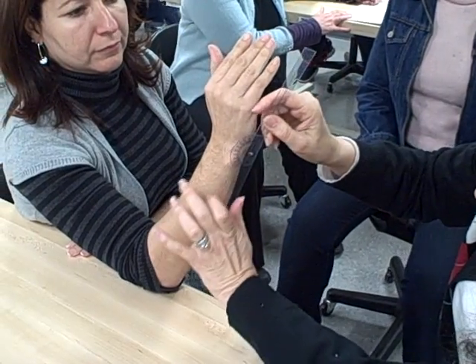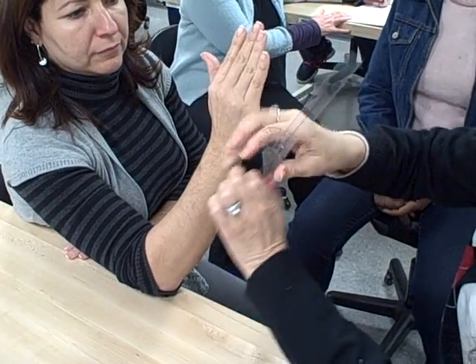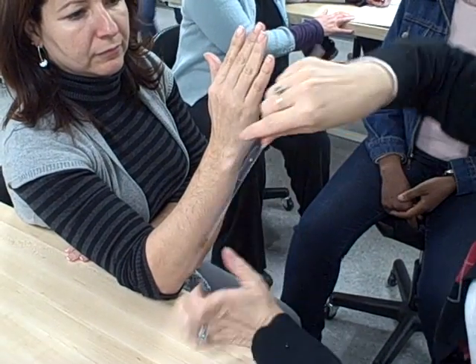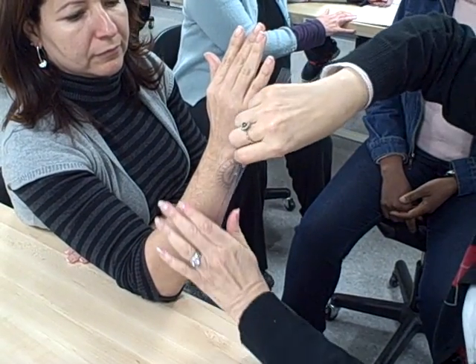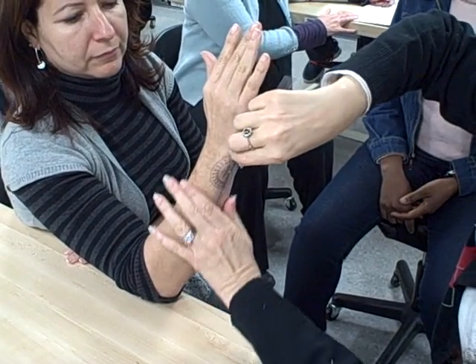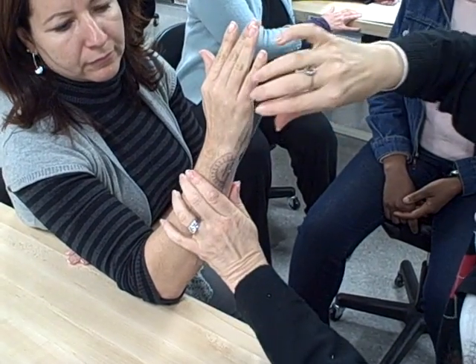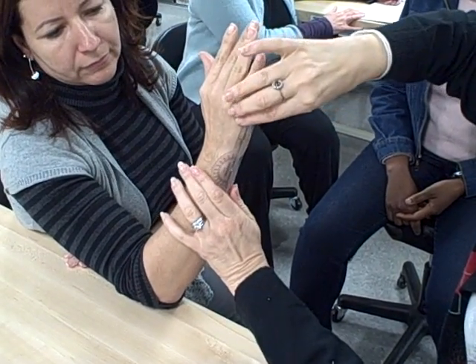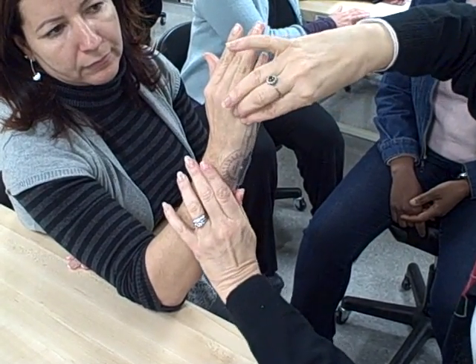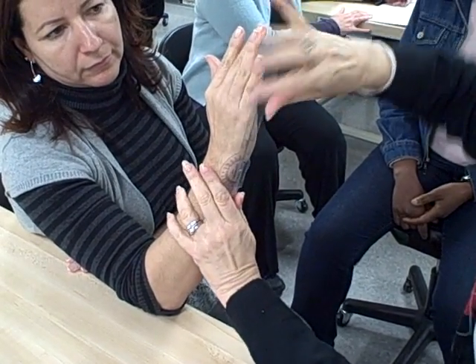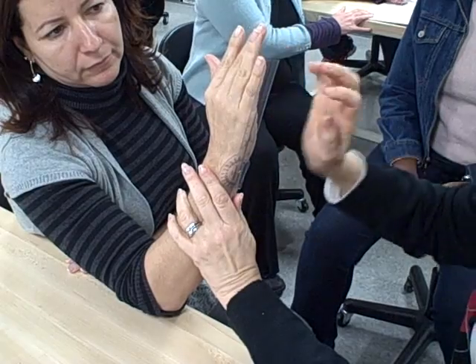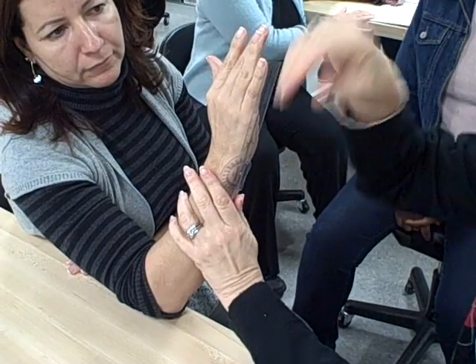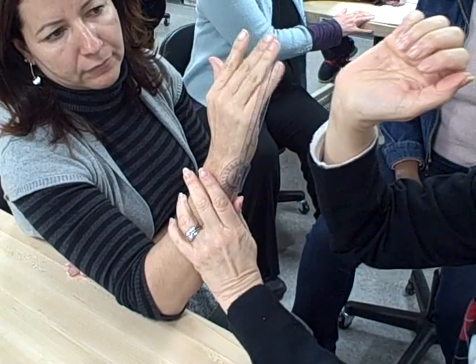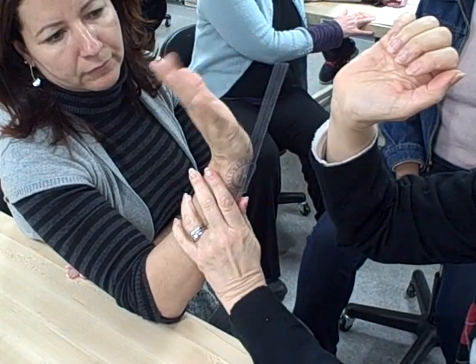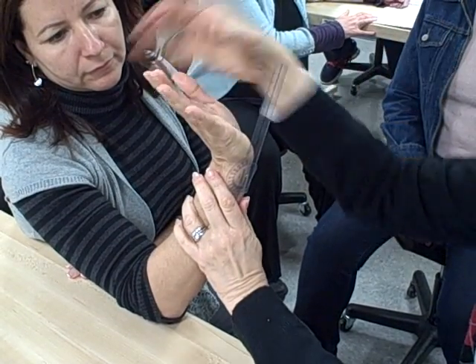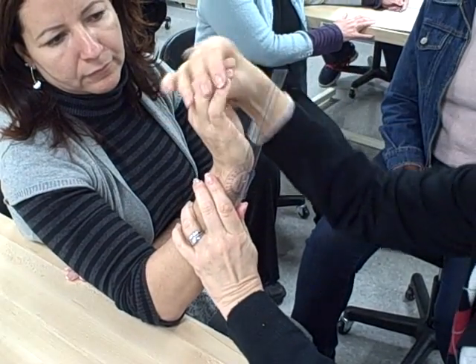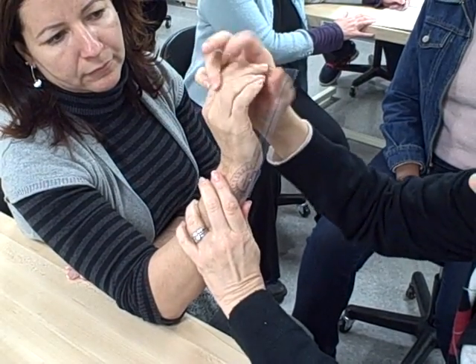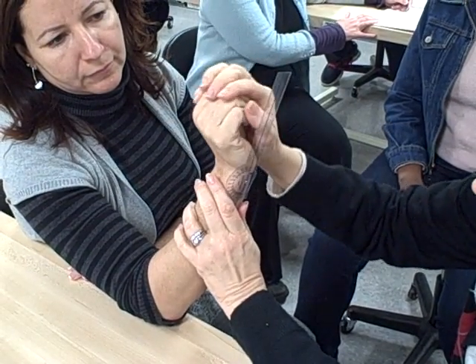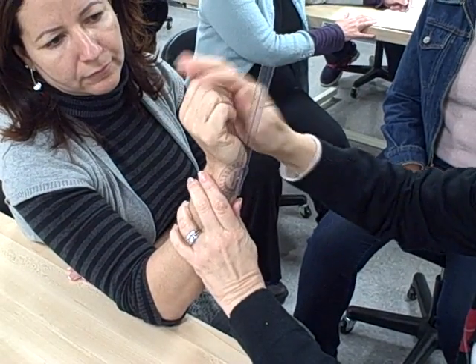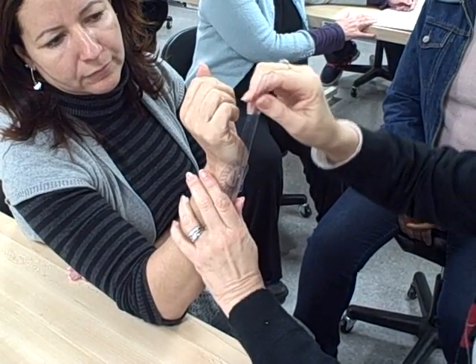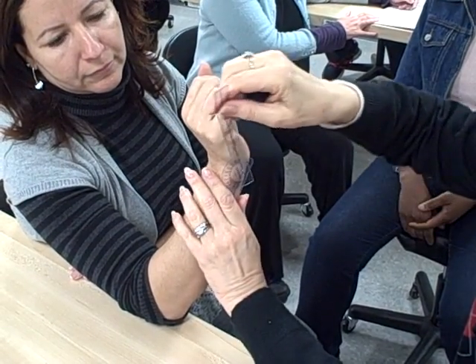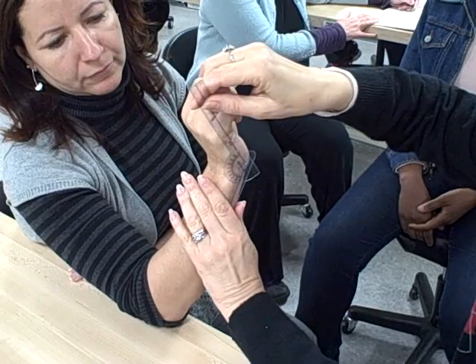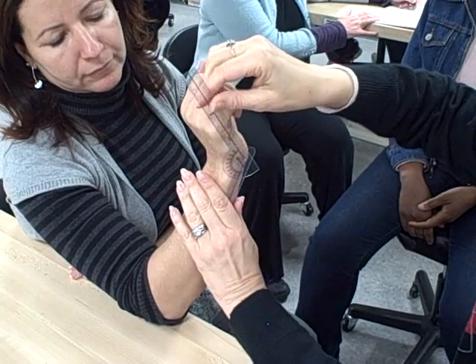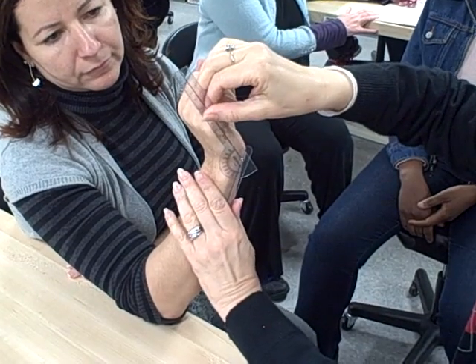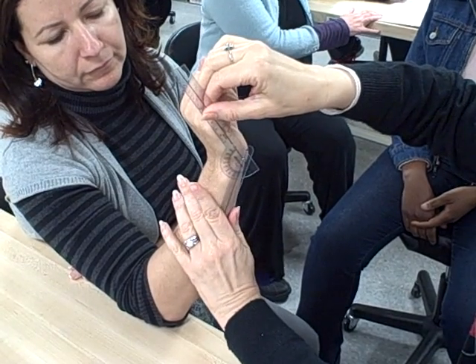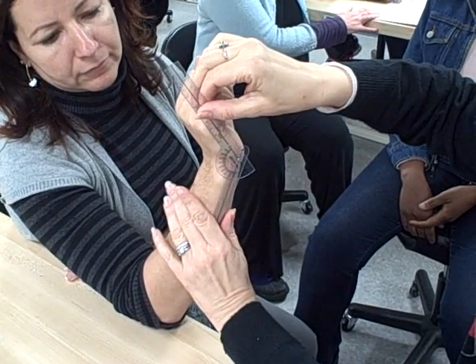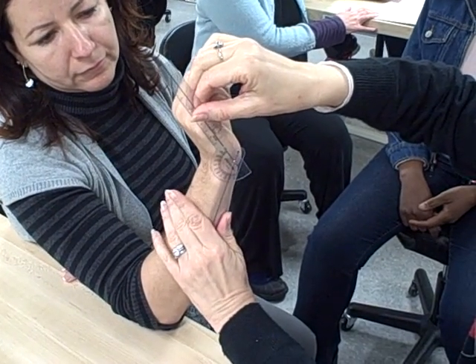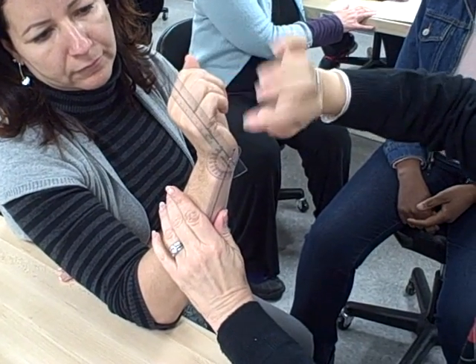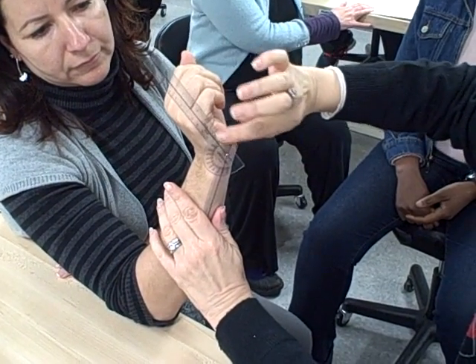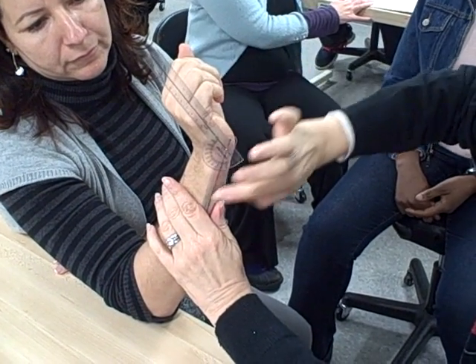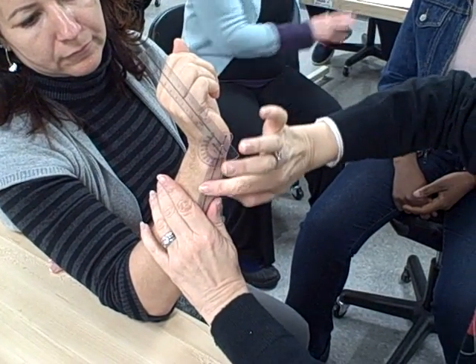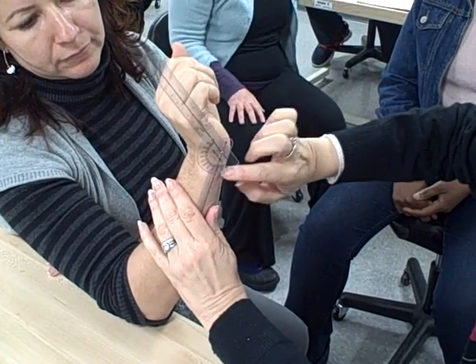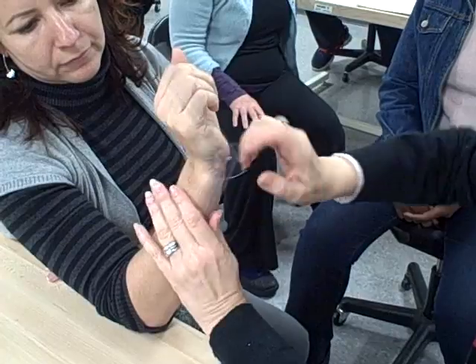We can line the goniometer up with the fifth metacarpal — let your hand come back, let your fingers be bent — where I'm using the fifth metacarpal and the ulna.